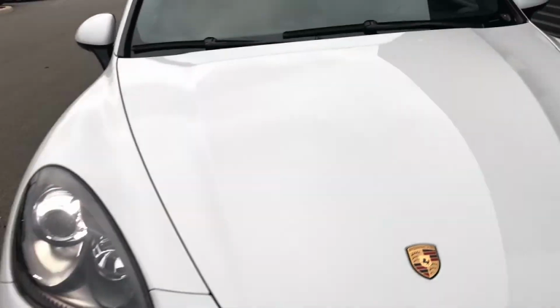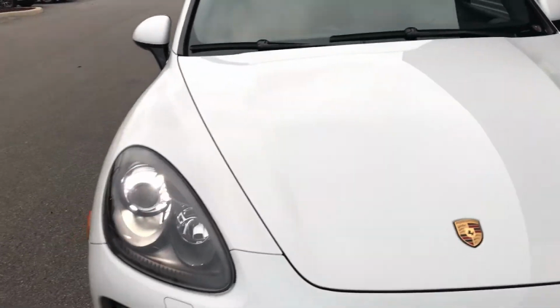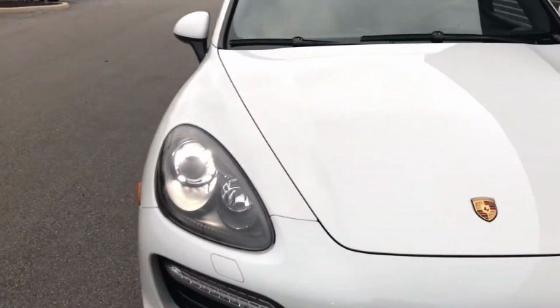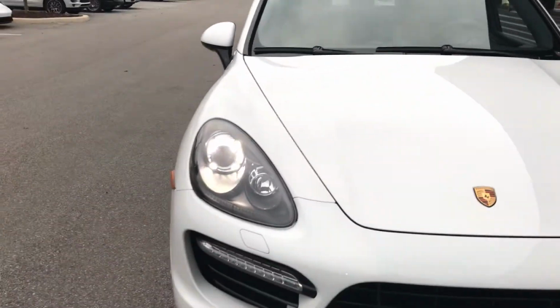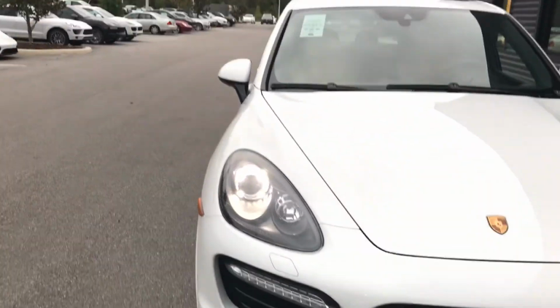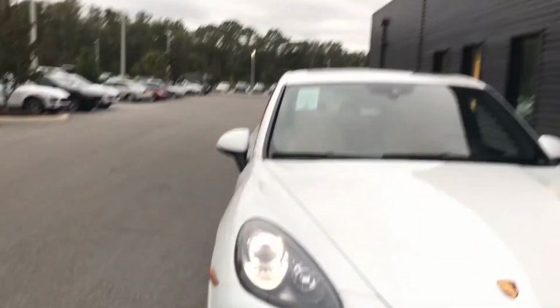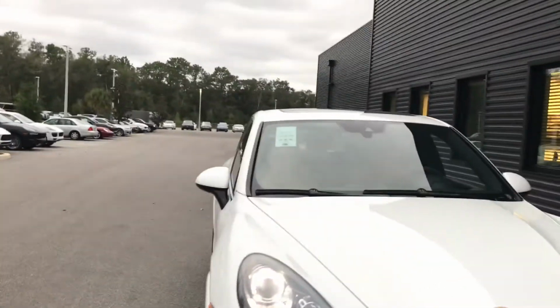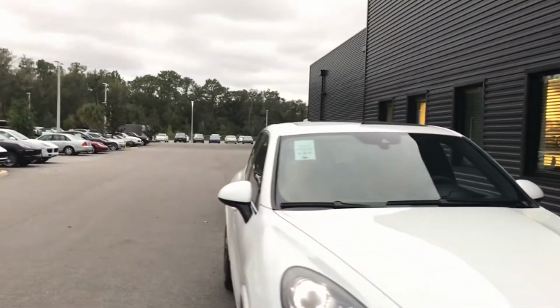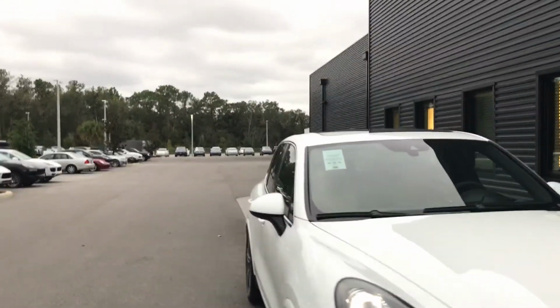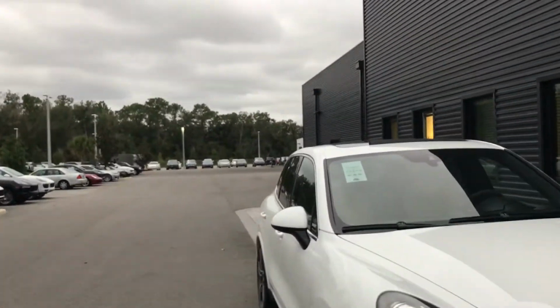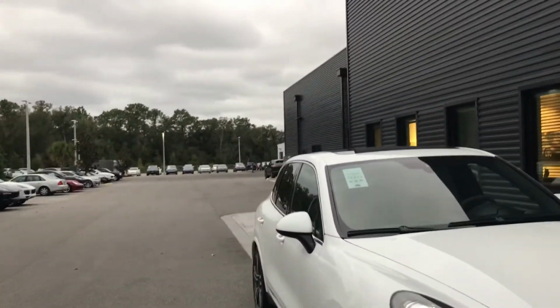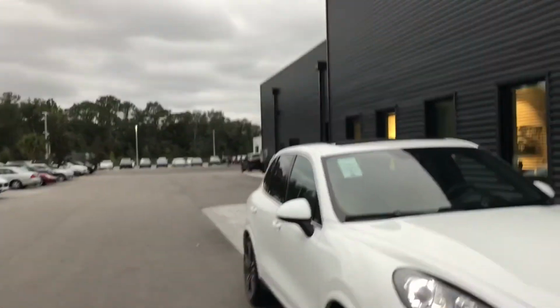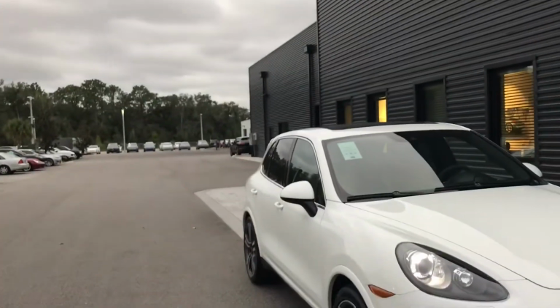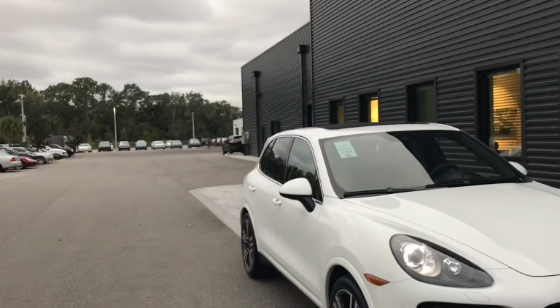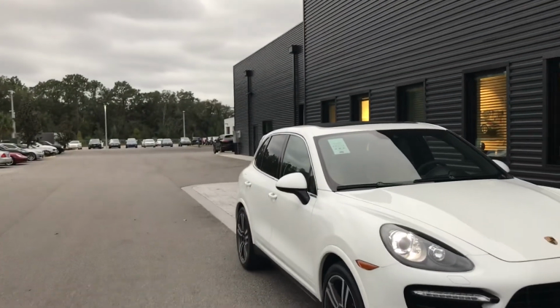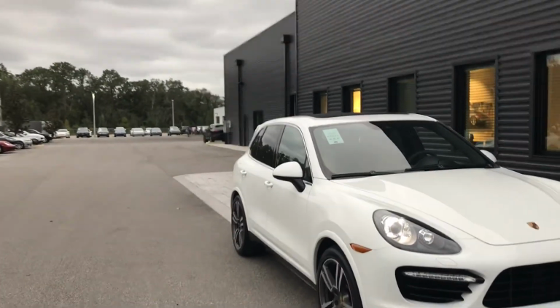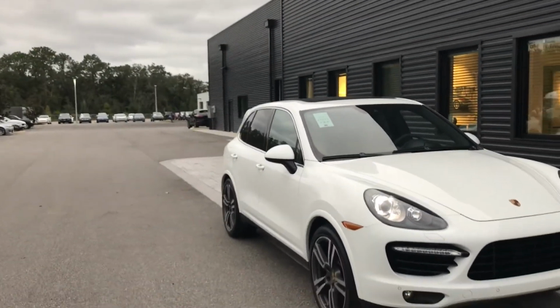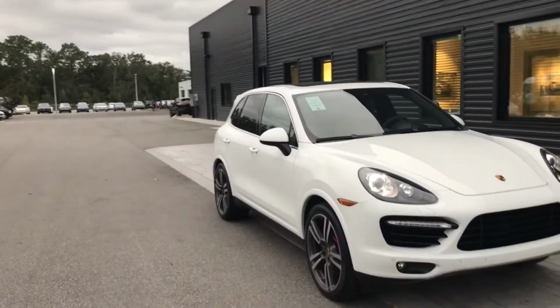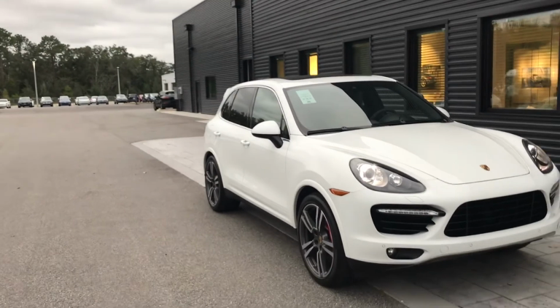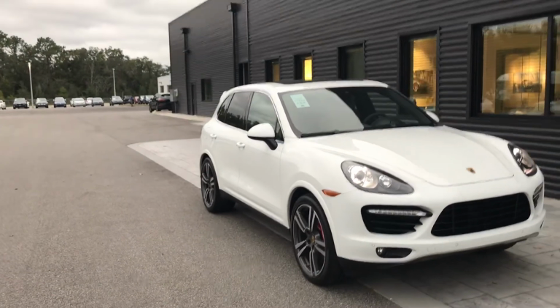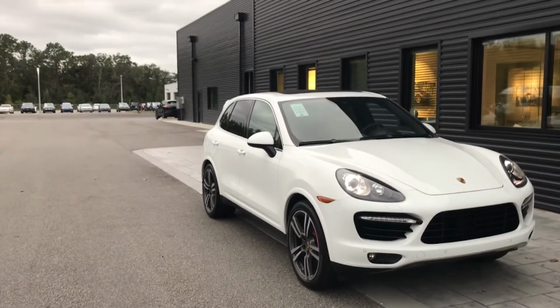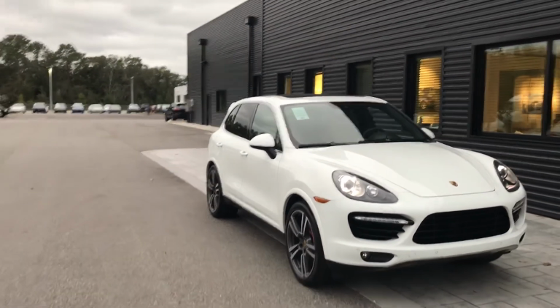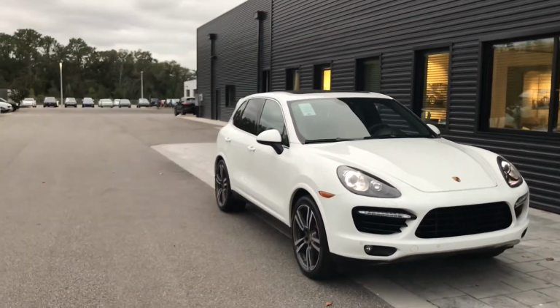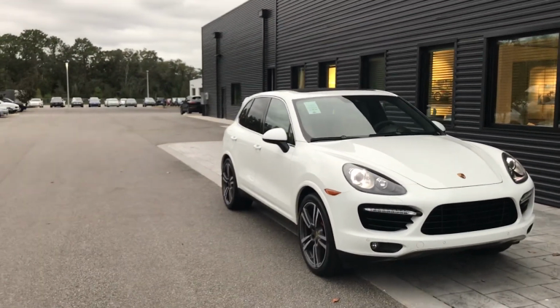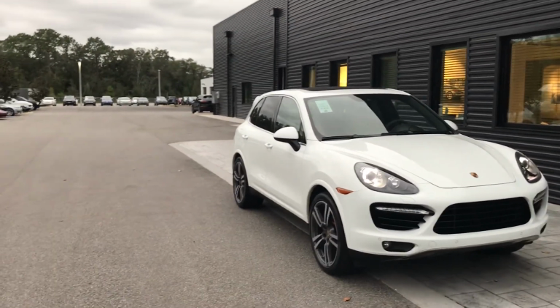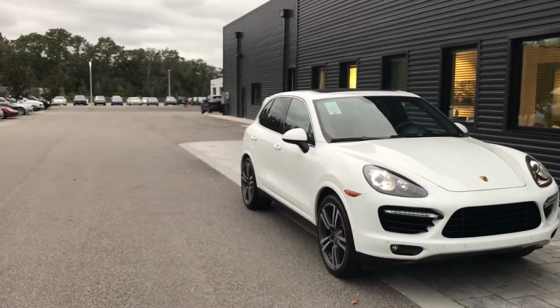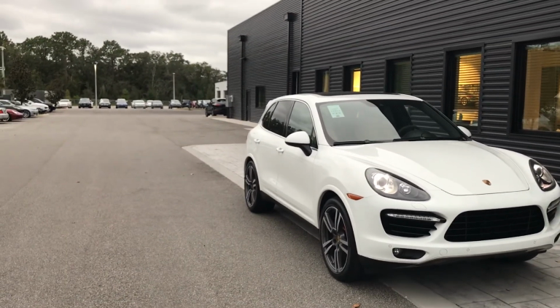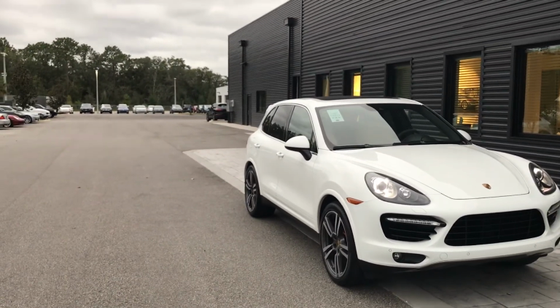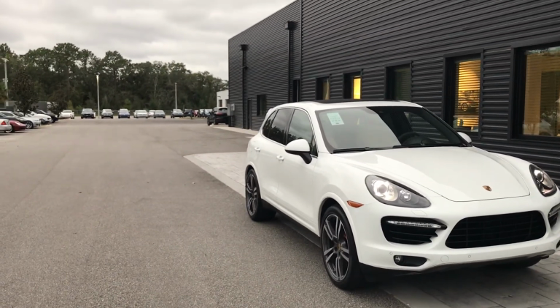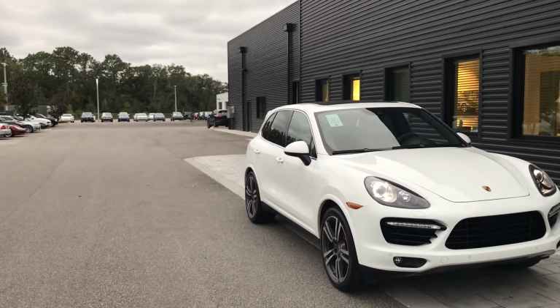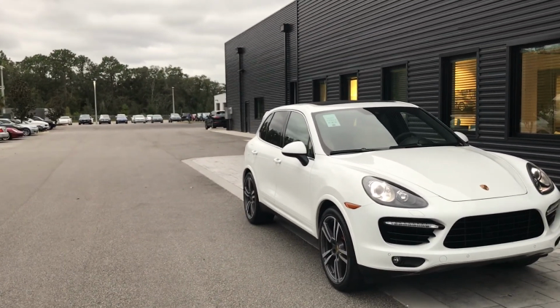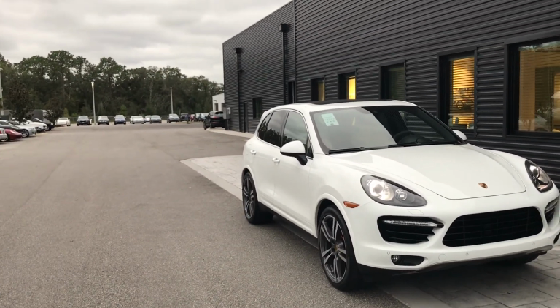One more good look at the Cayenne Turbo S. Again, this is Darnell — hopefully we'll speak soon. Thank you.